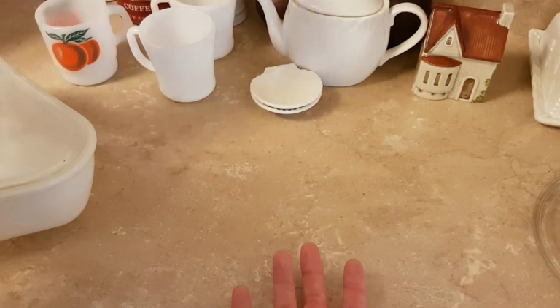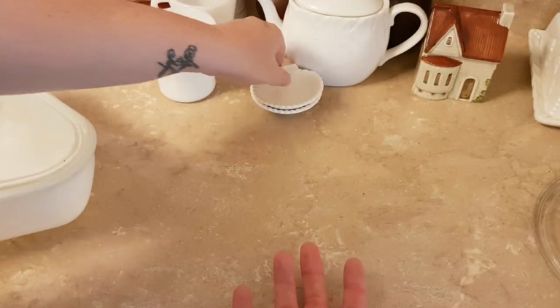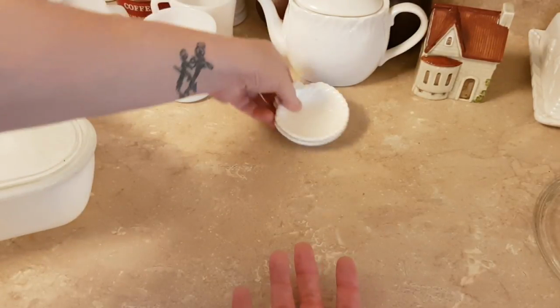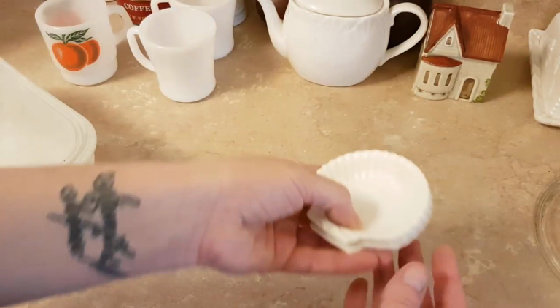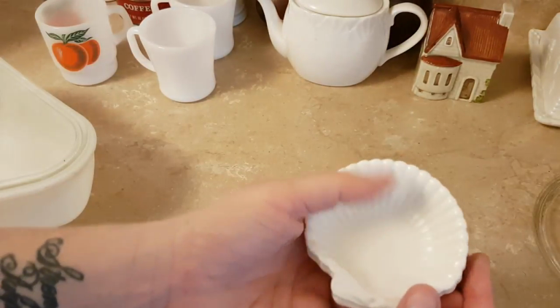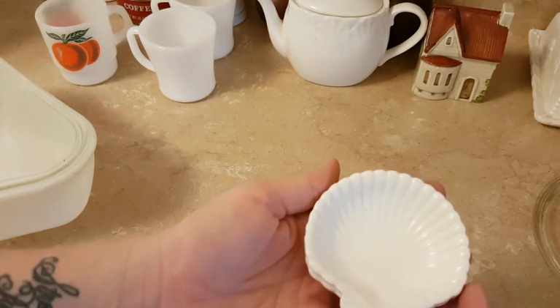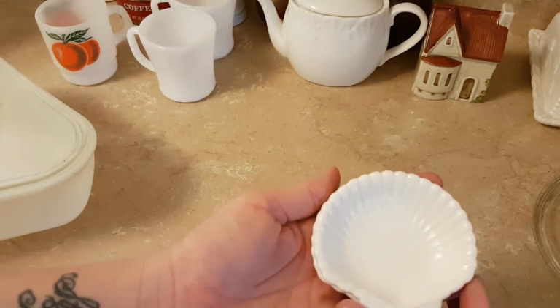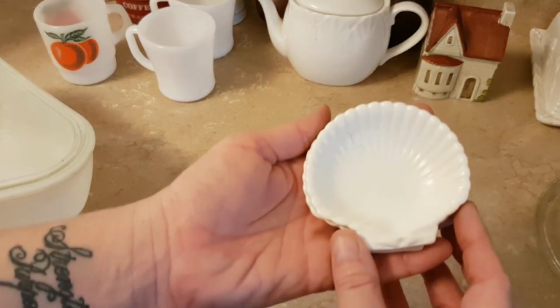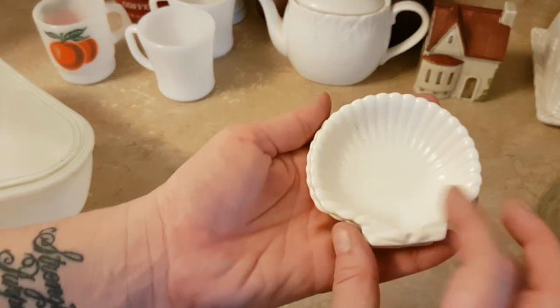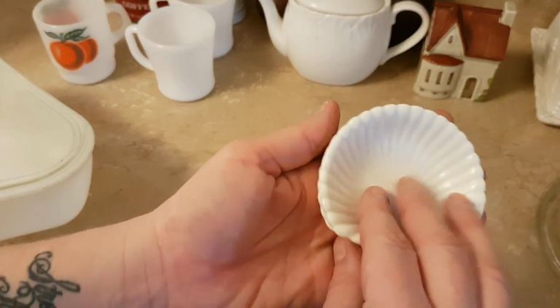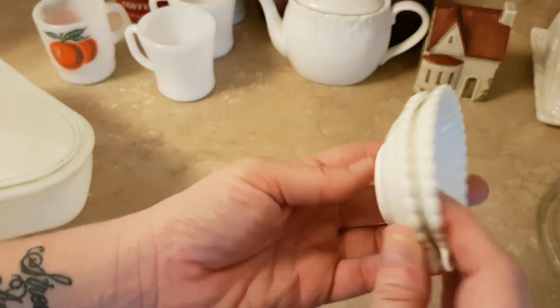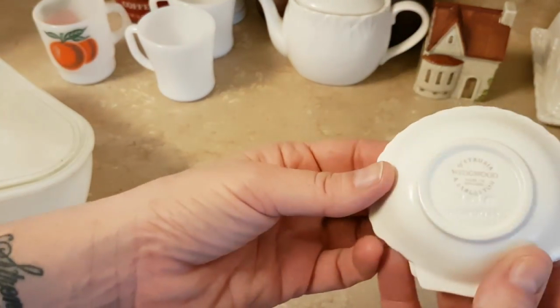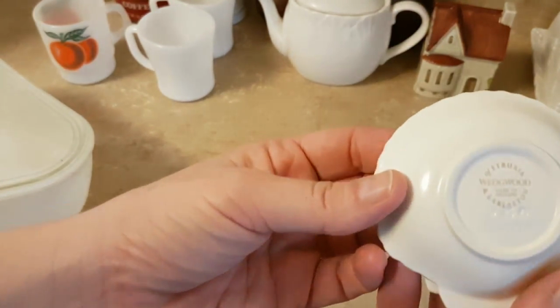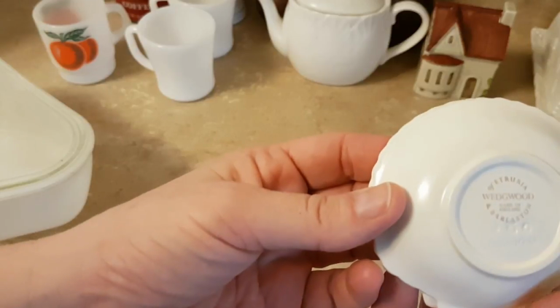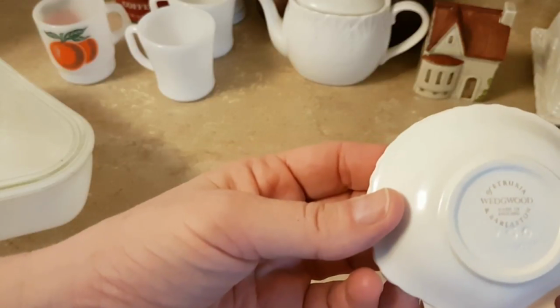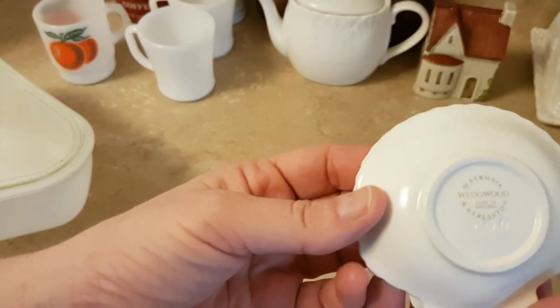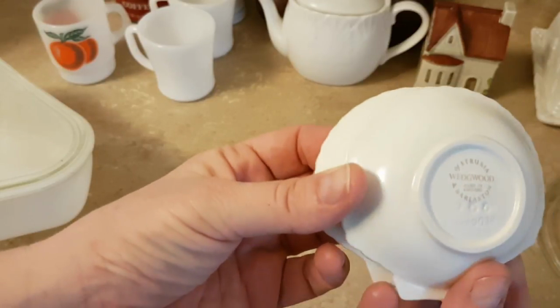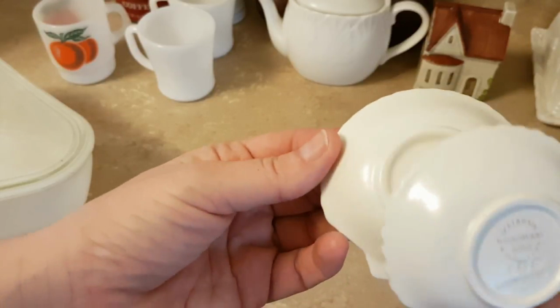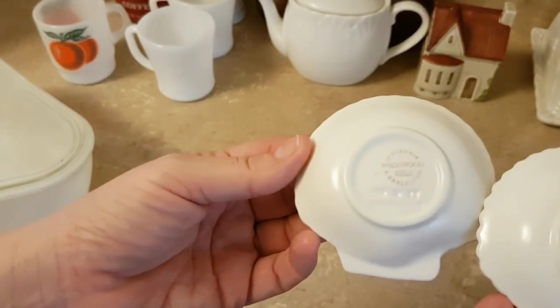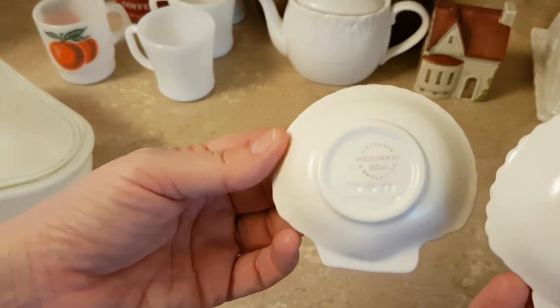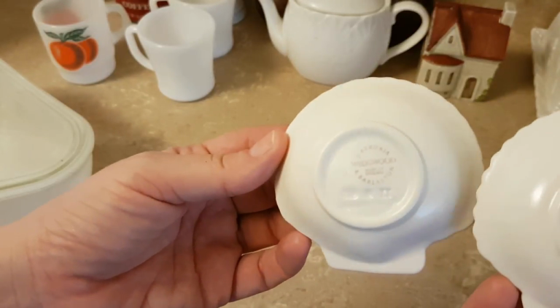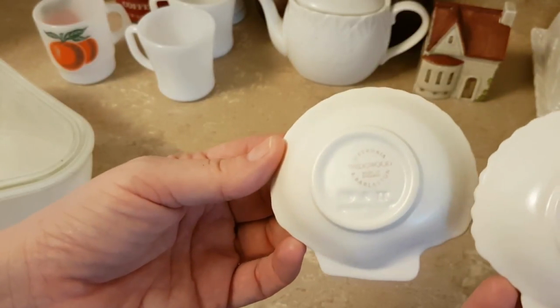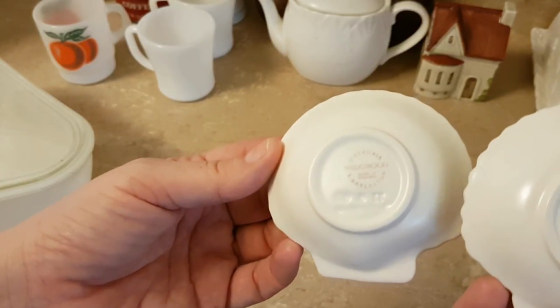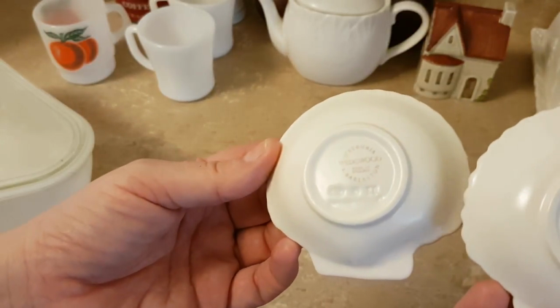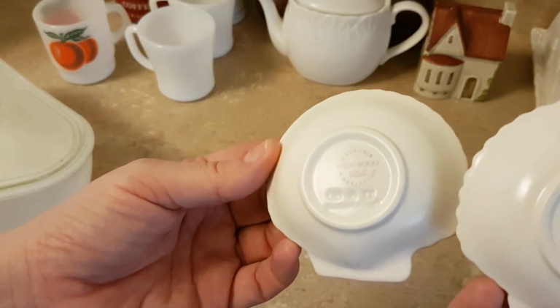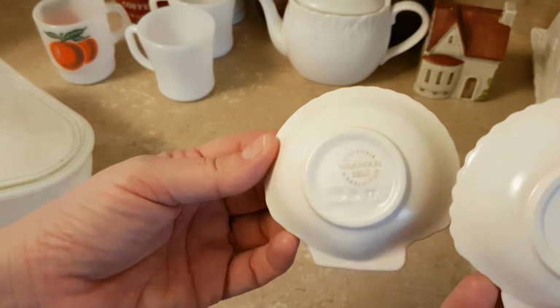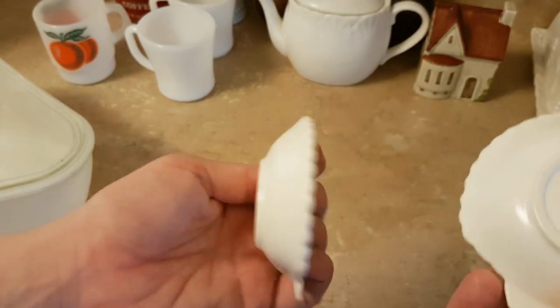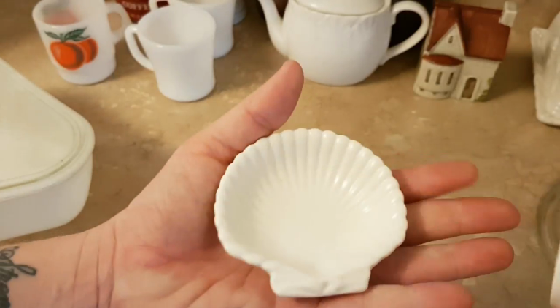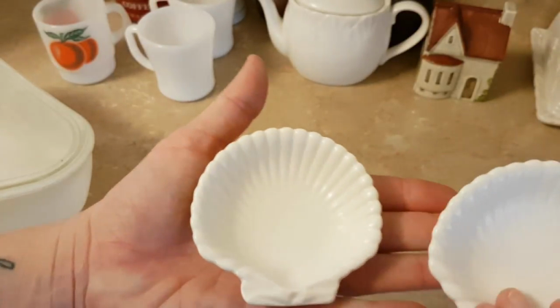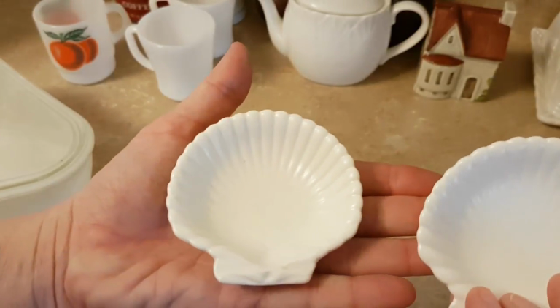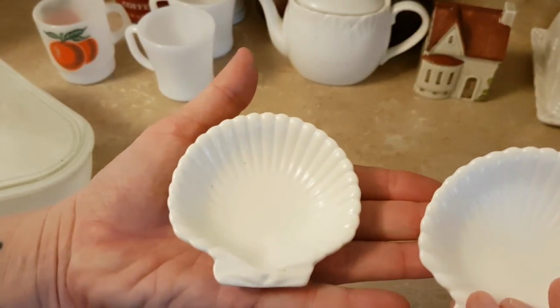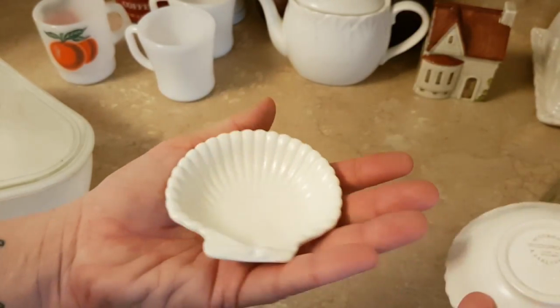And I got these two little shells — they're Wedgwood, and again, they're in excellent condition. Nothing wrong with them.